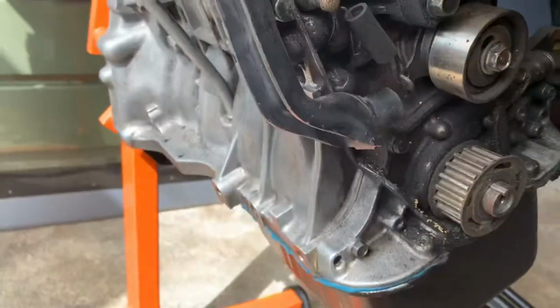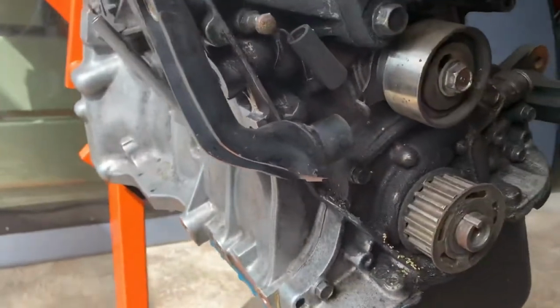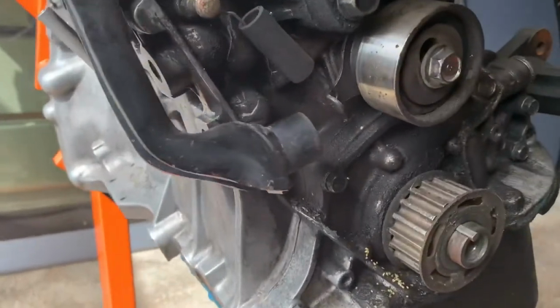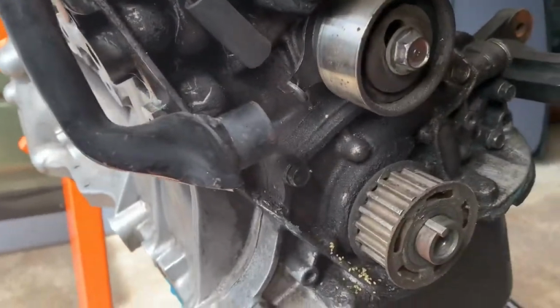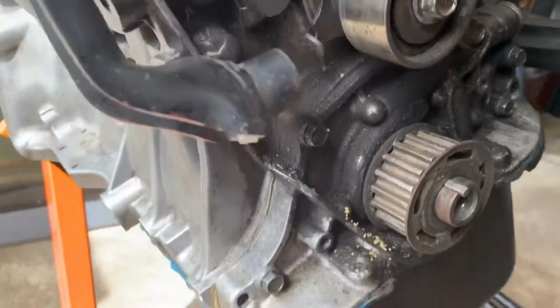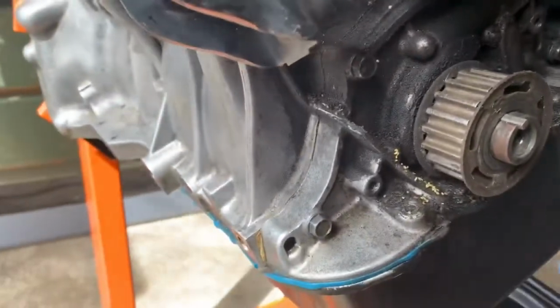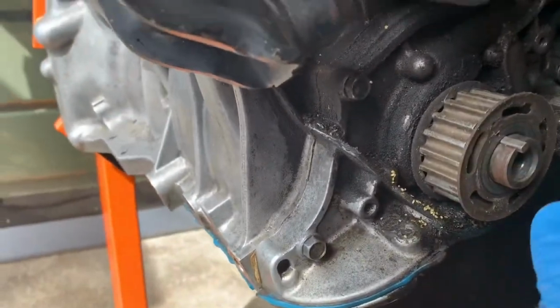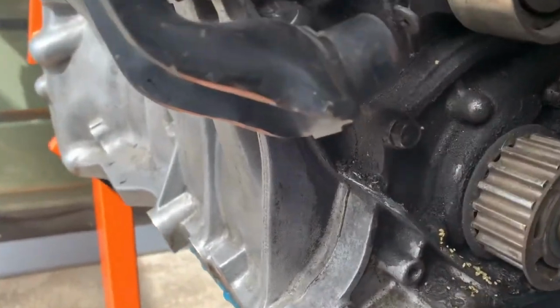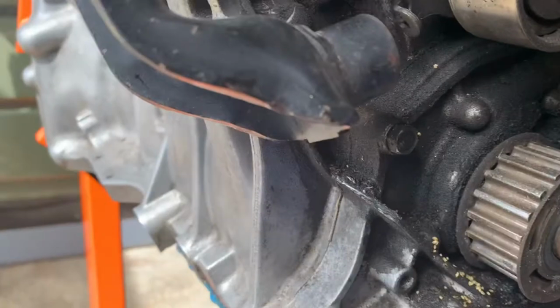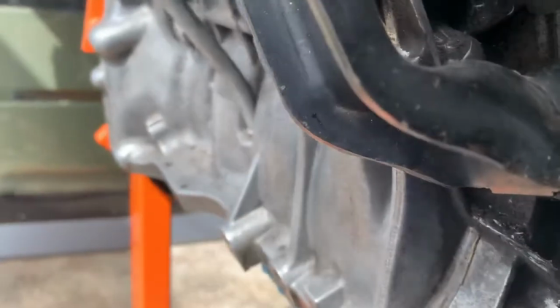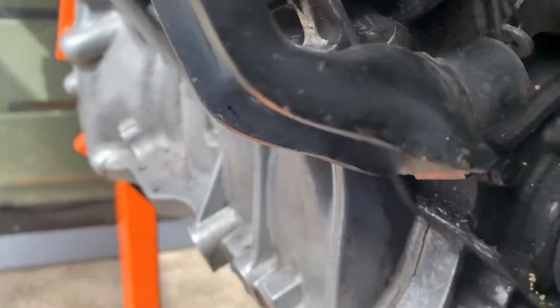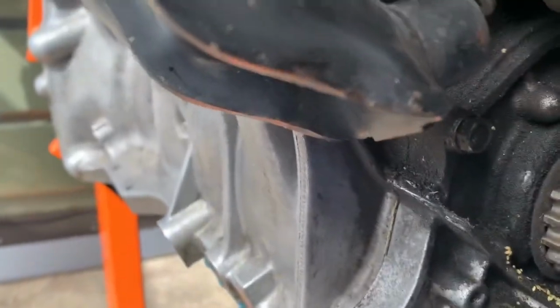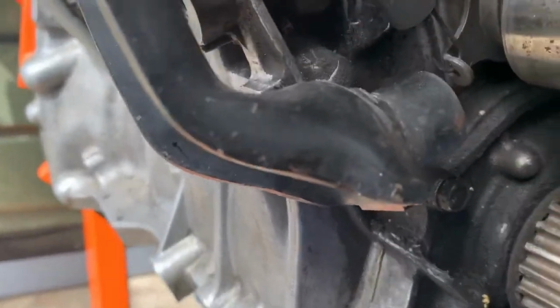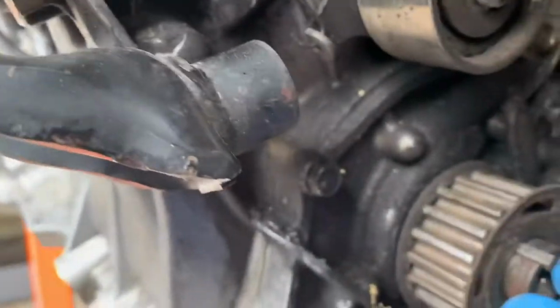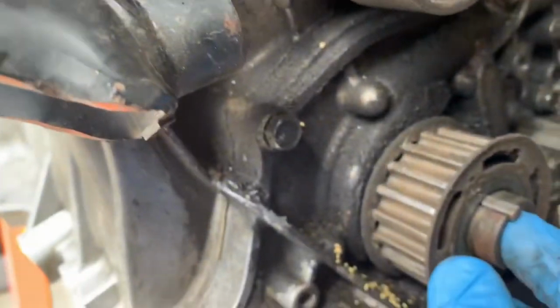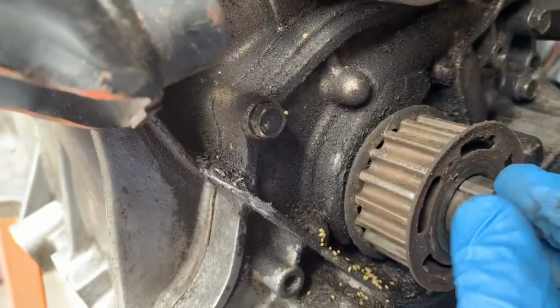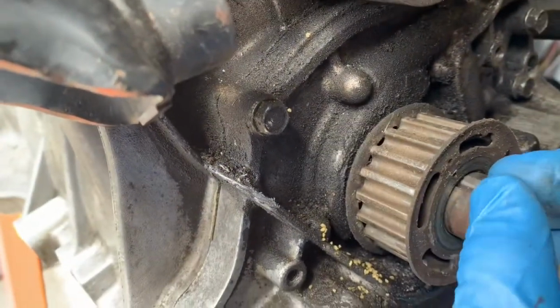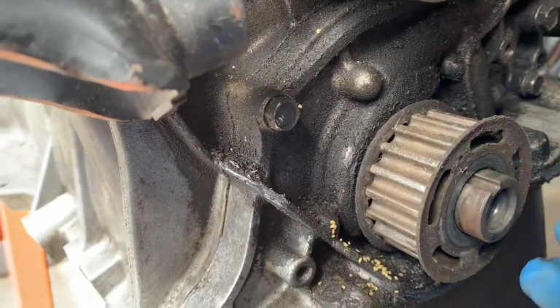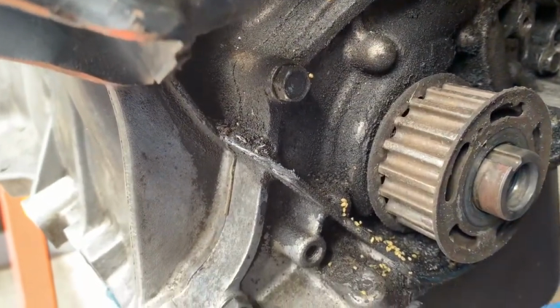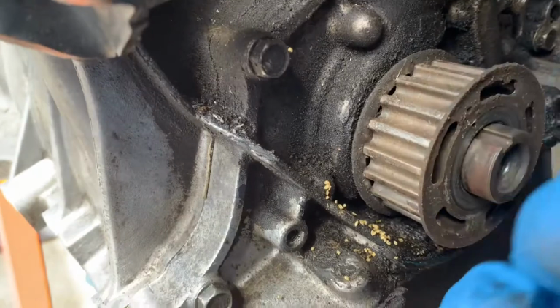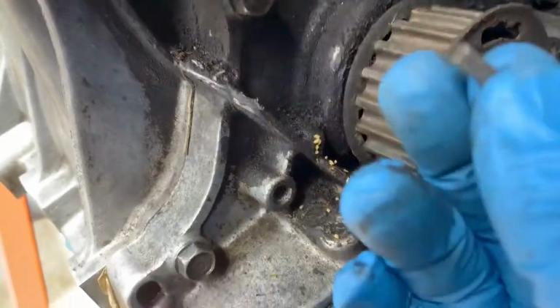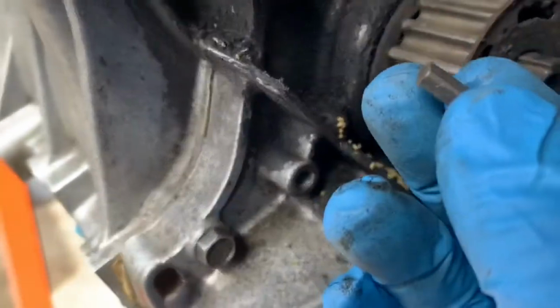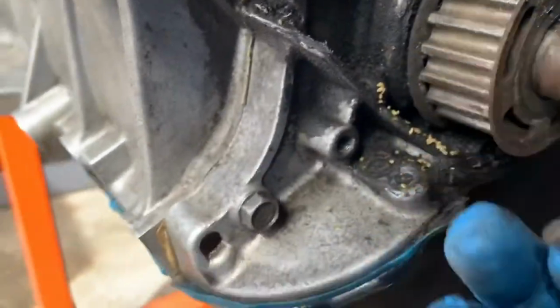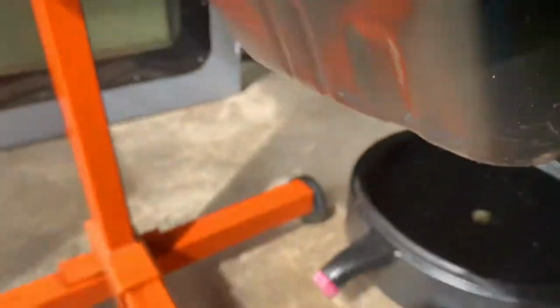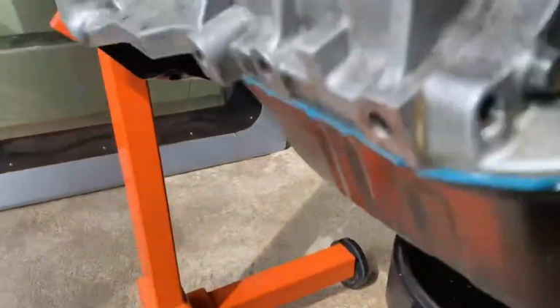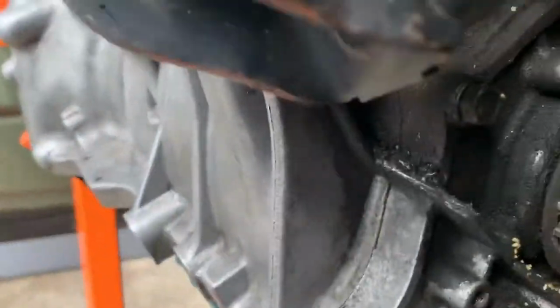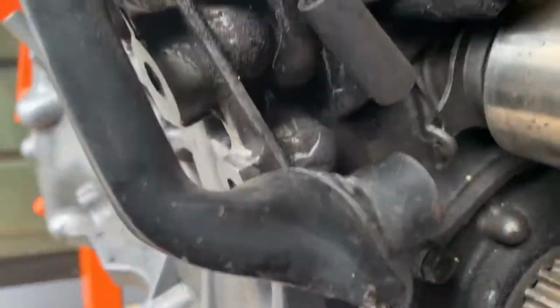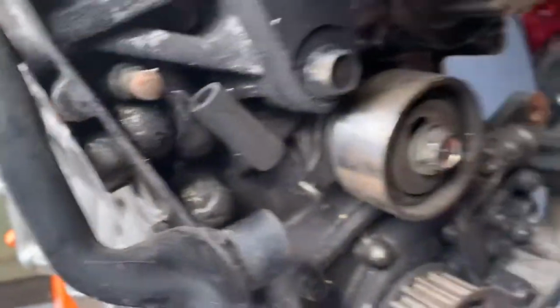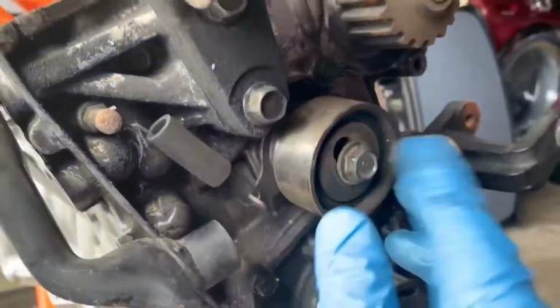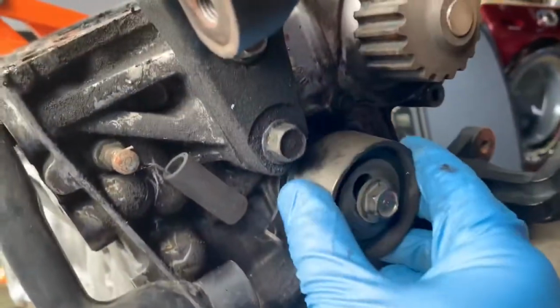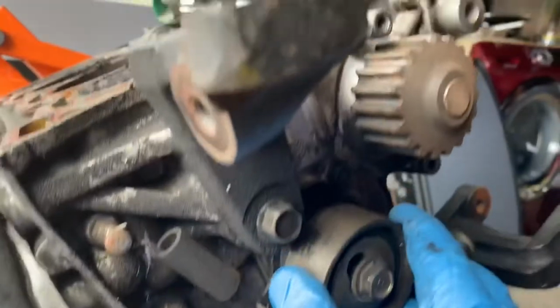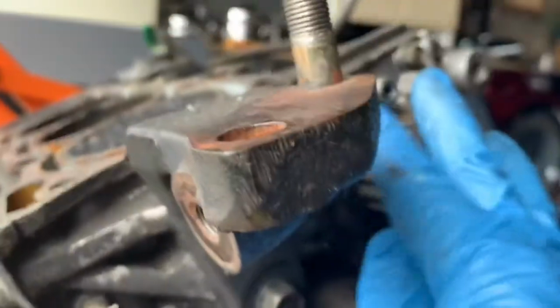You got the pulley out — make sure you keep the Woodruff pin, you'll need it to put it back. This here is the tensioner and water pump.